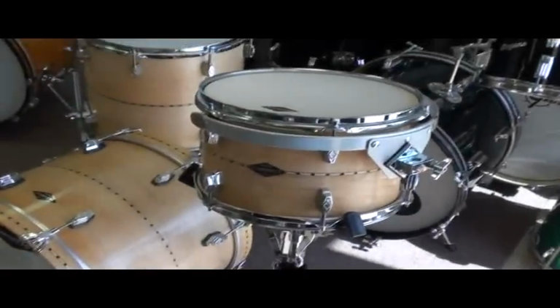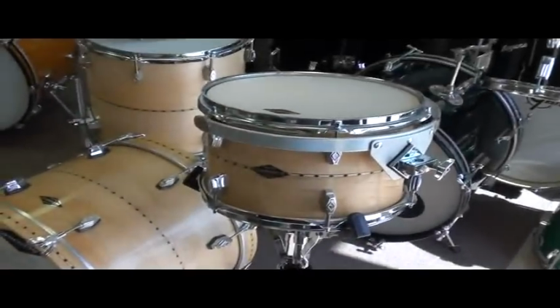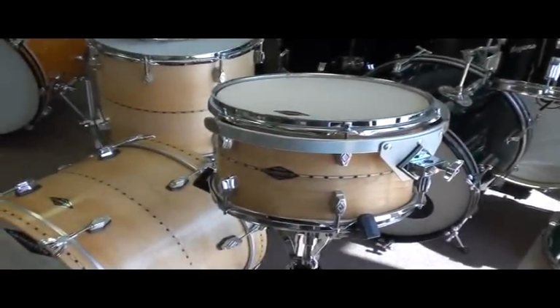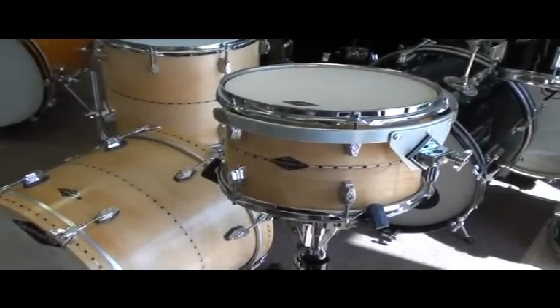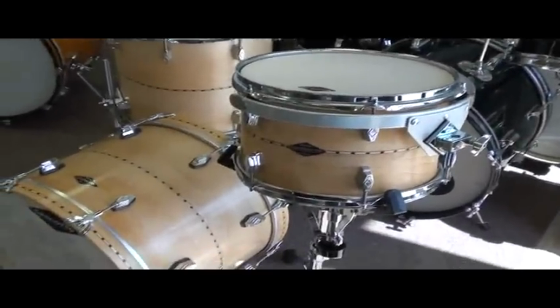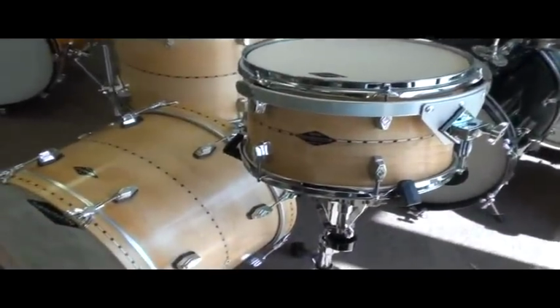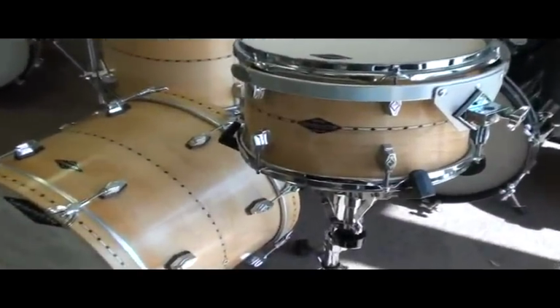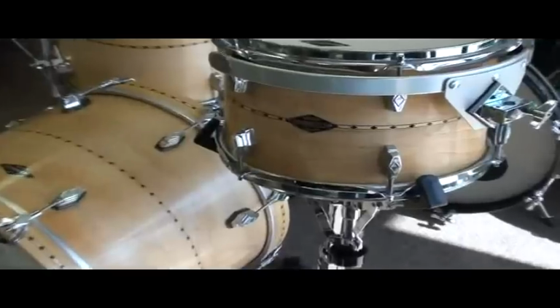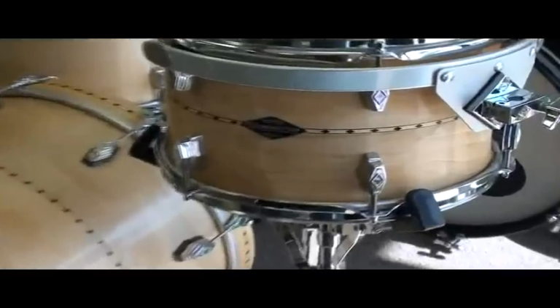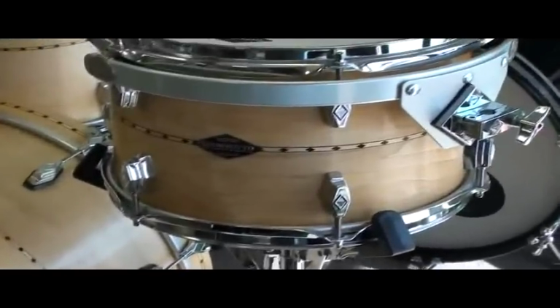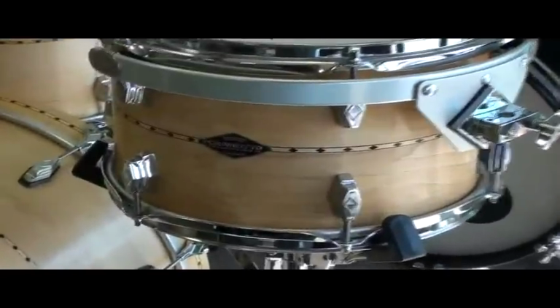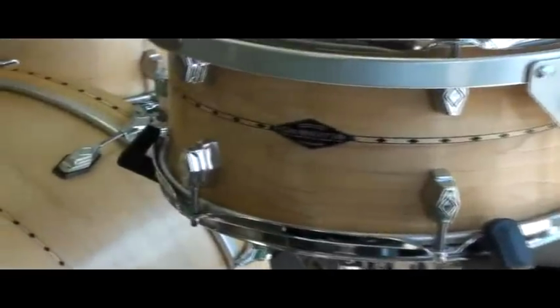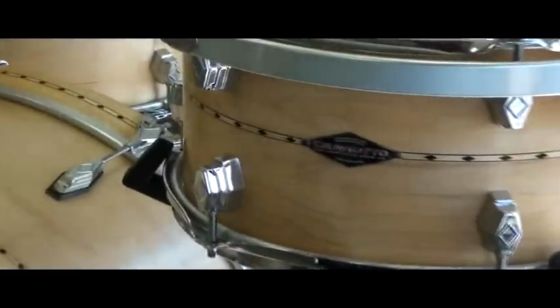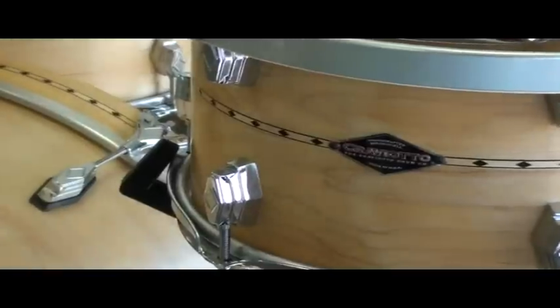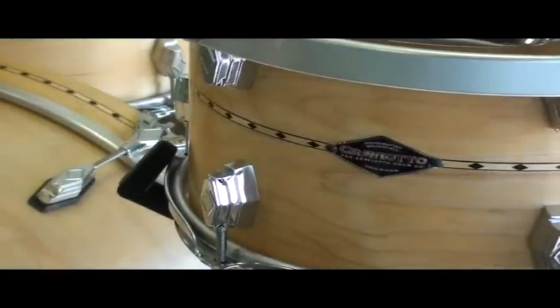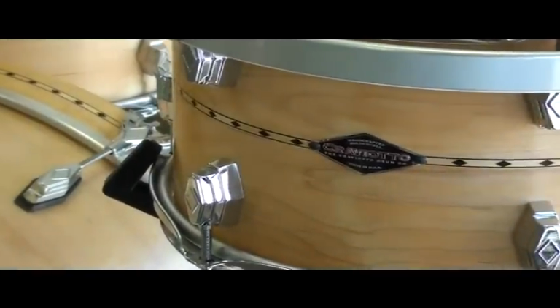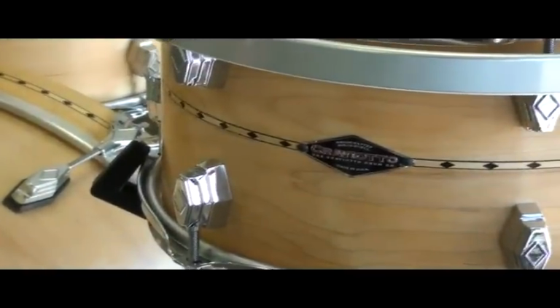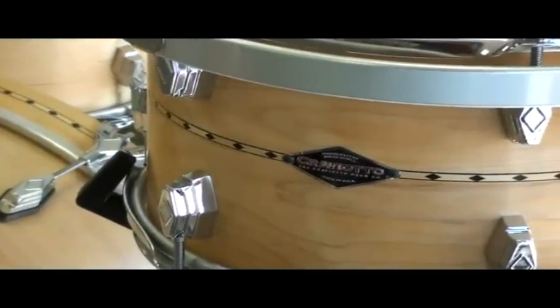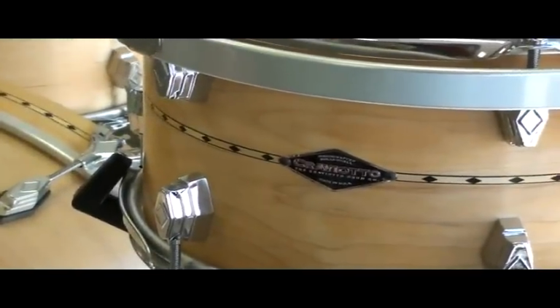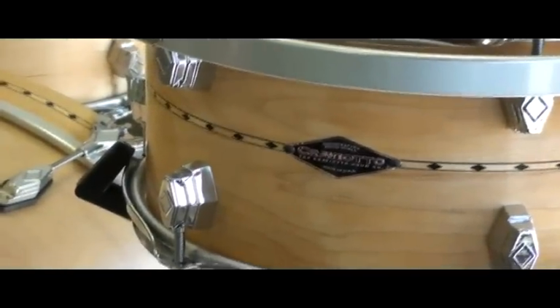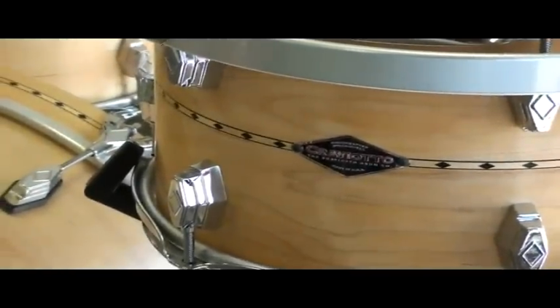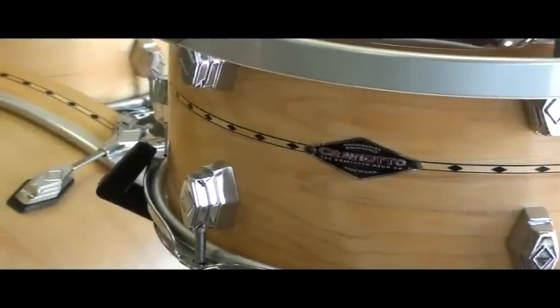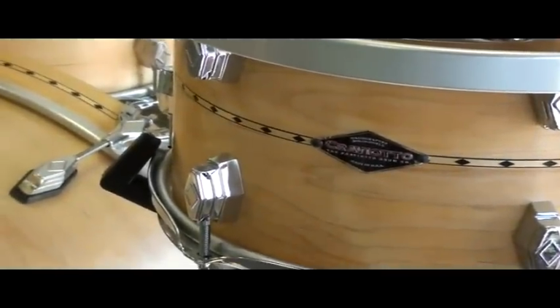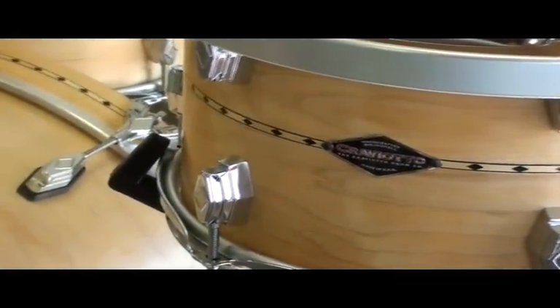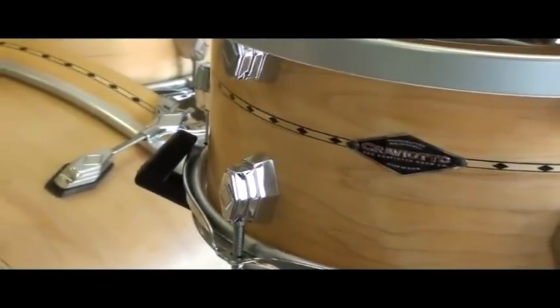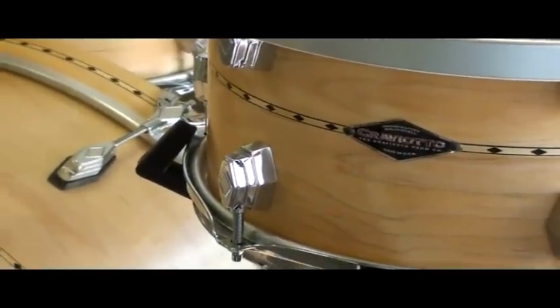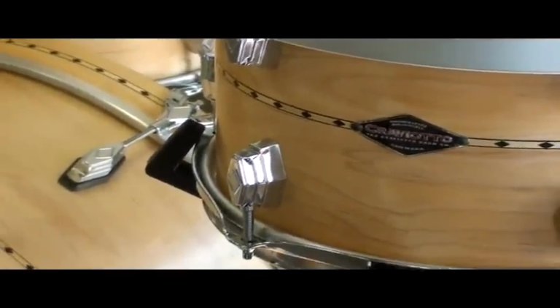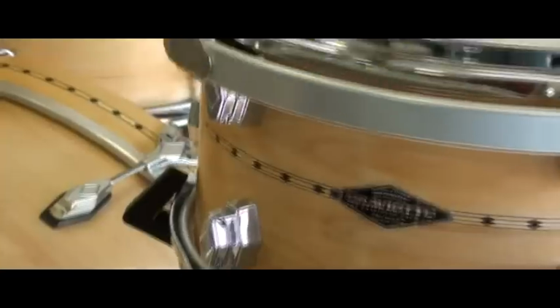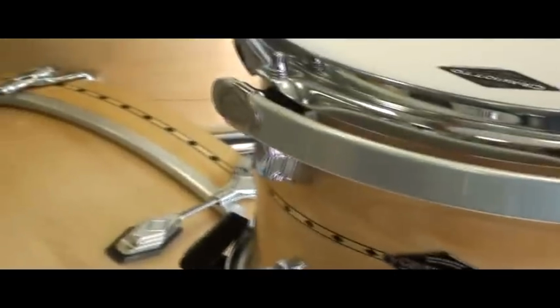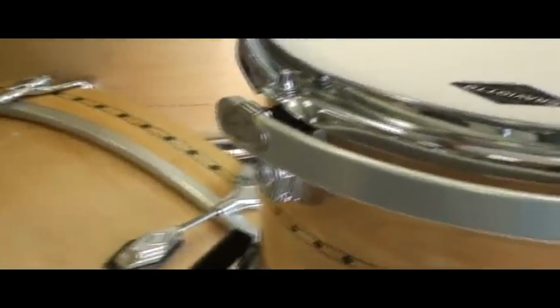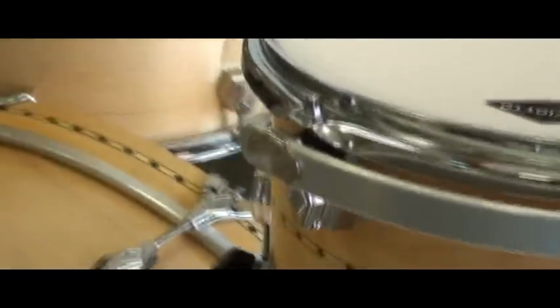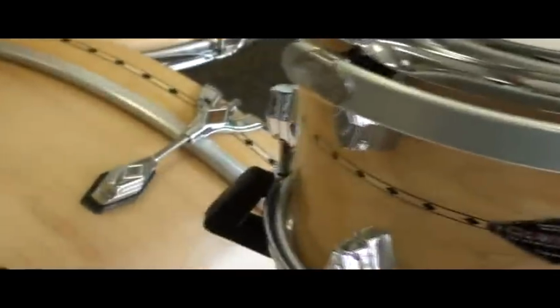This is a lug that is an alternative to the traditional tube lug that Johnny uses on his drum sets. This particular set is an 8x12, a 14x14, a 14x18, and a 5.5x14 snare drum.